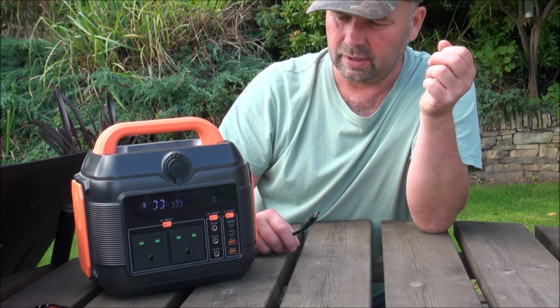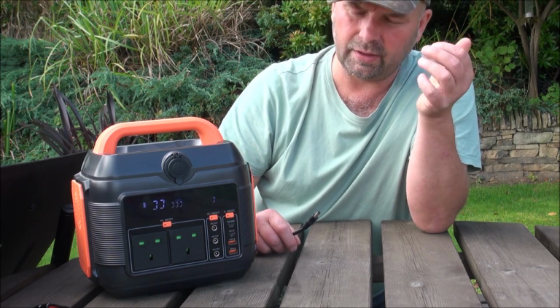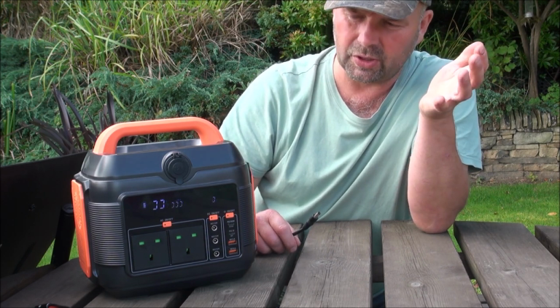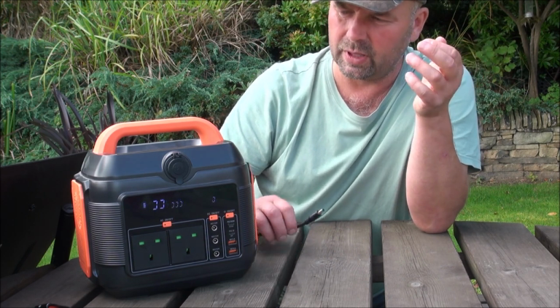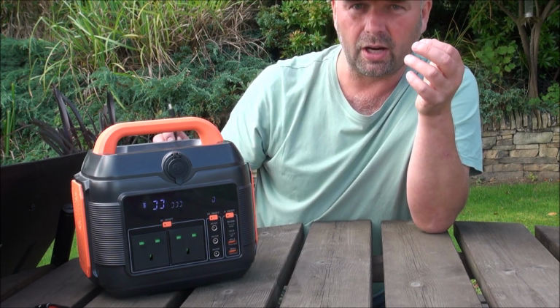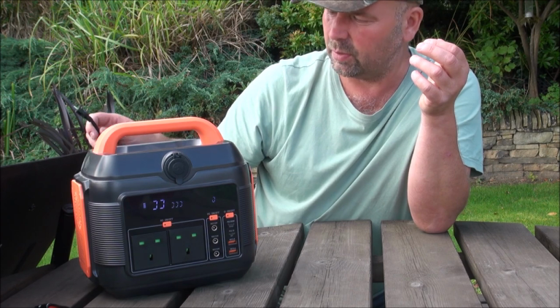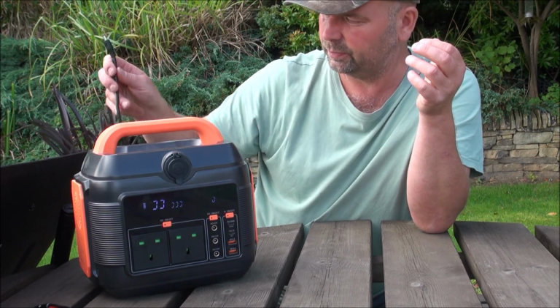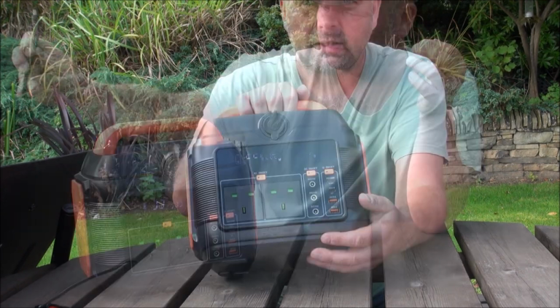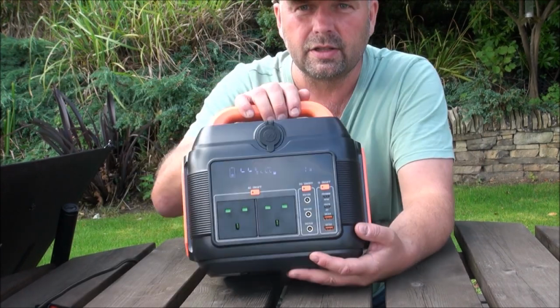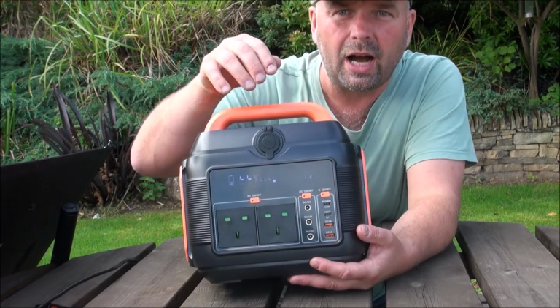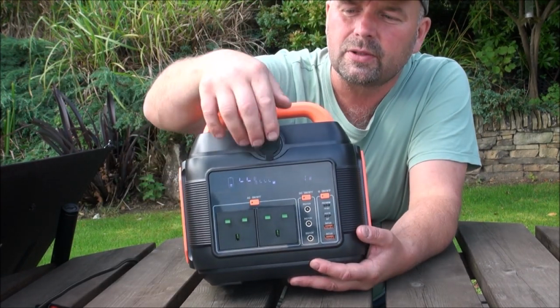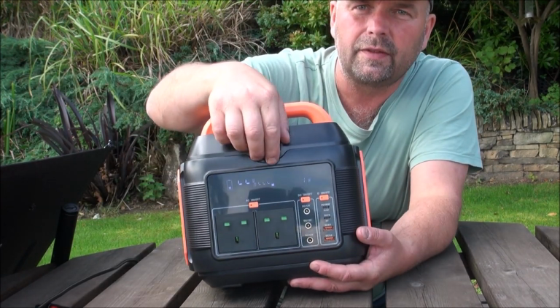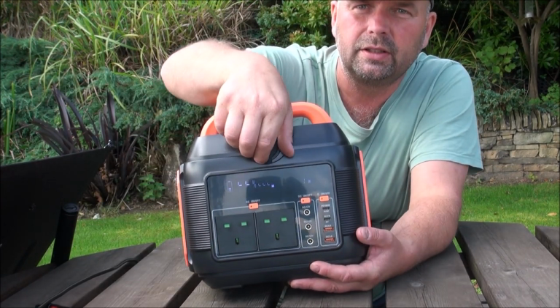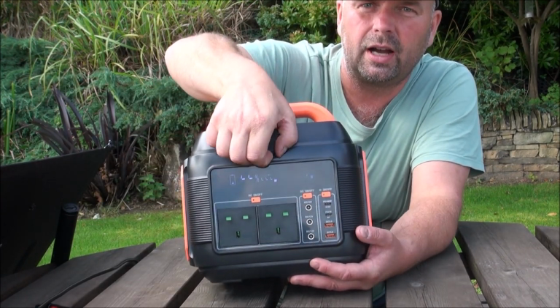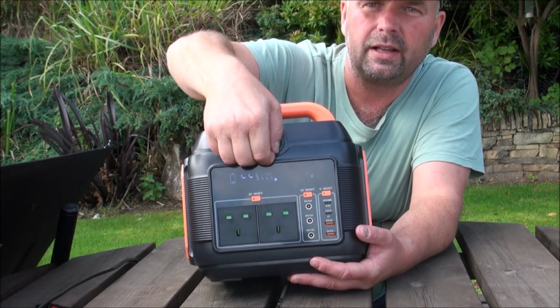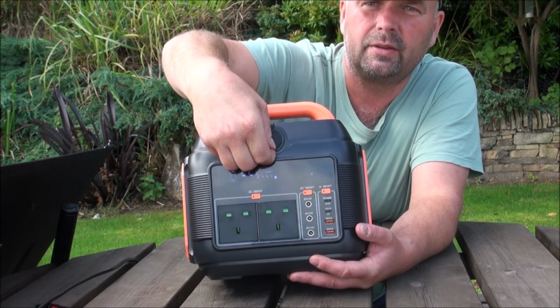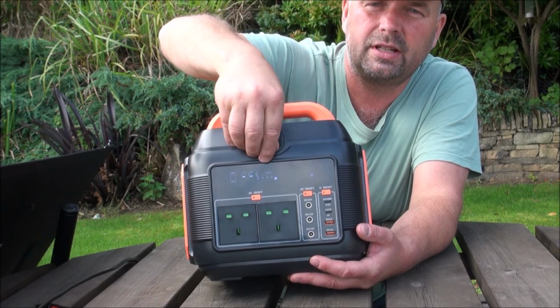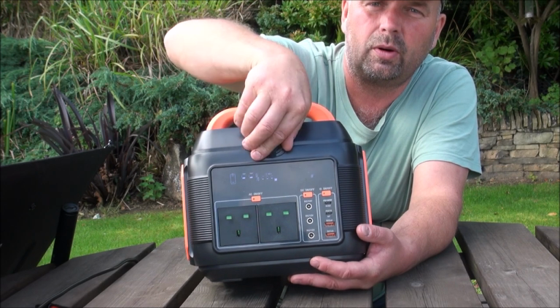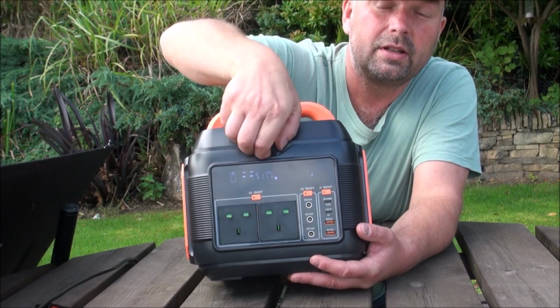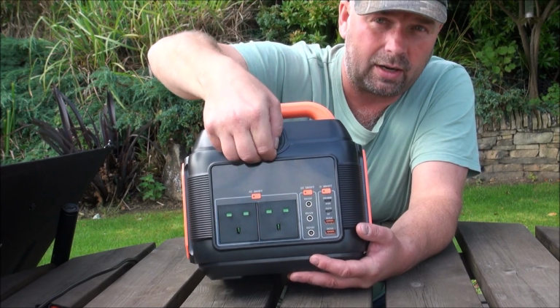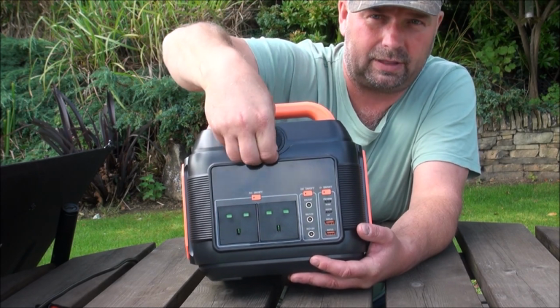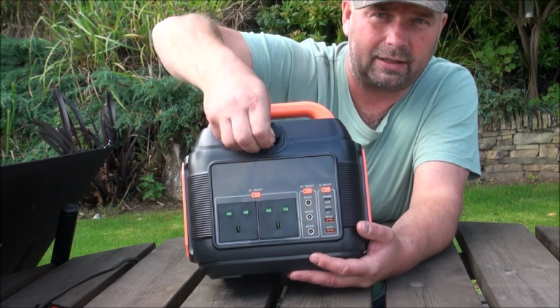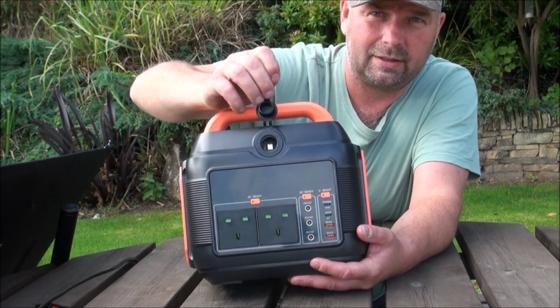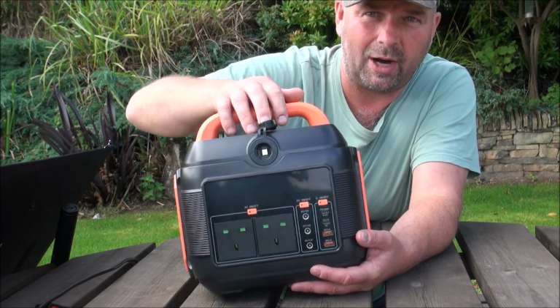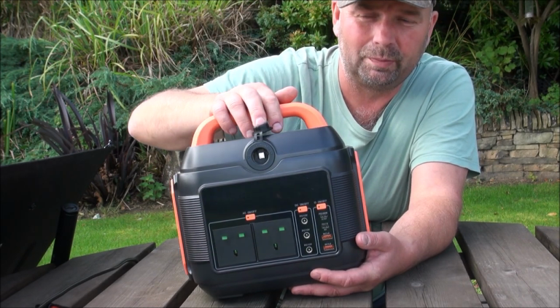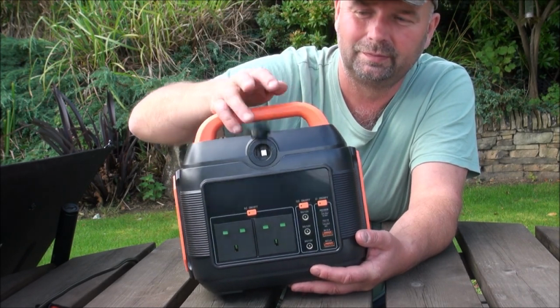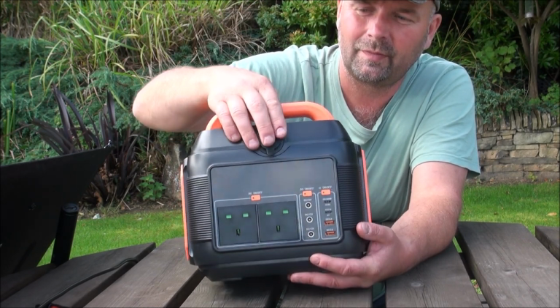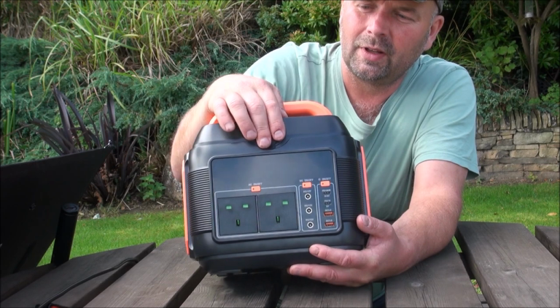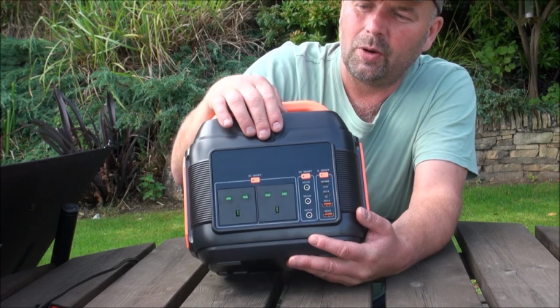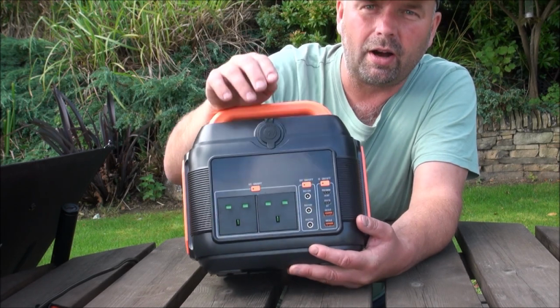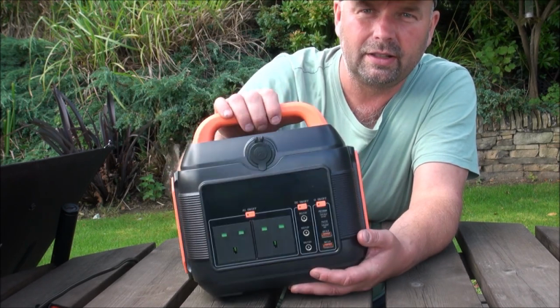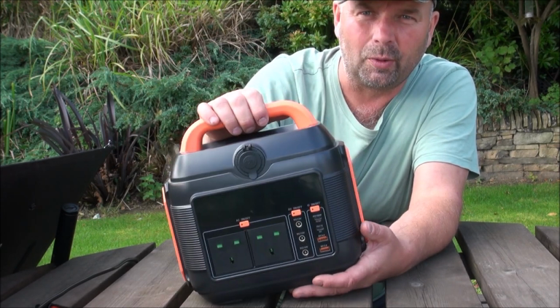So you're not going to be short of ways to charge this up. As far as the outlets go, I forgot you've got your outlet there, which is your cigar lighter output or car outlet.